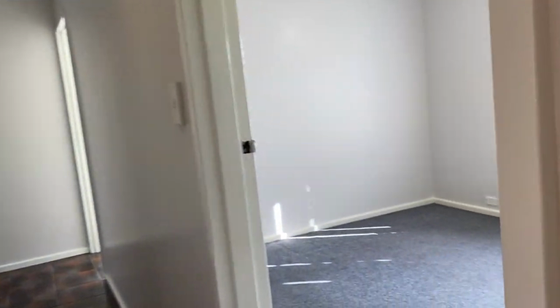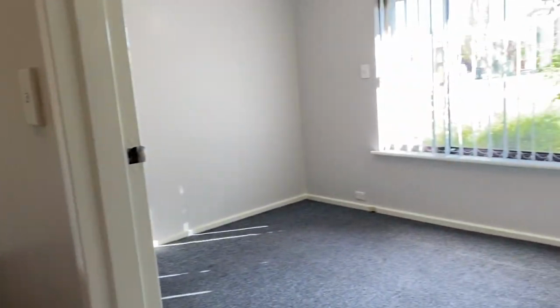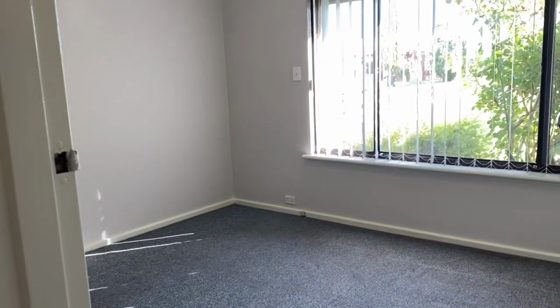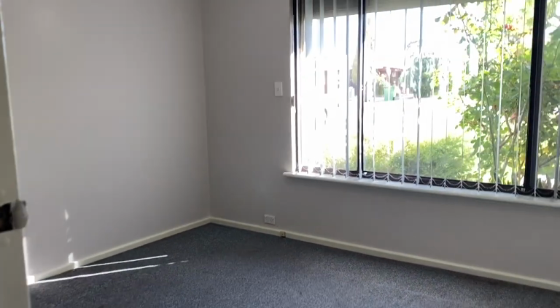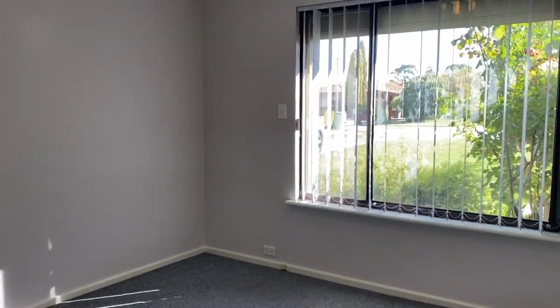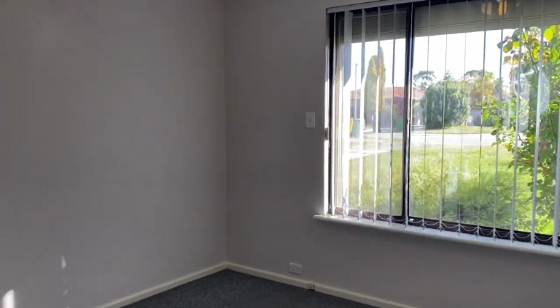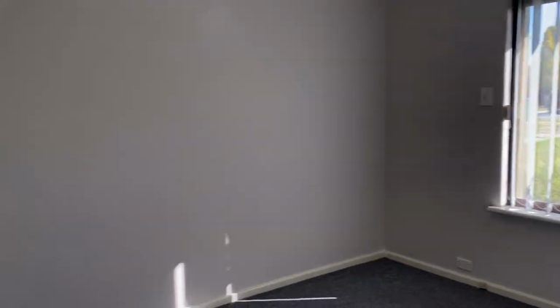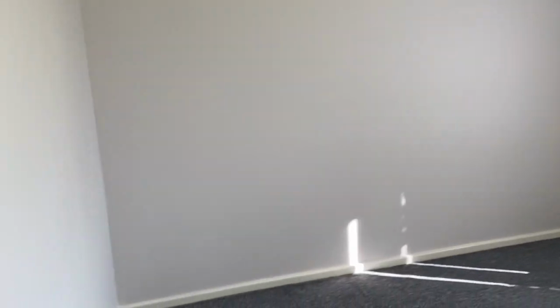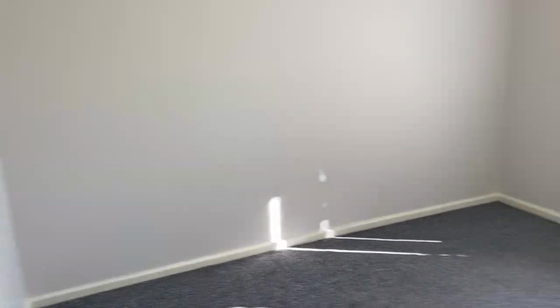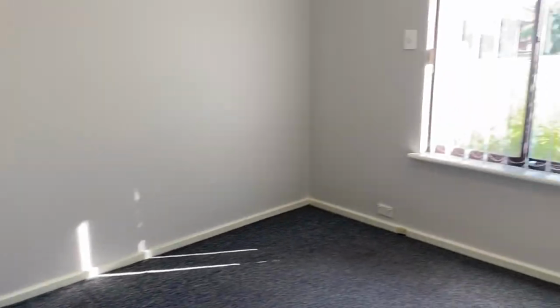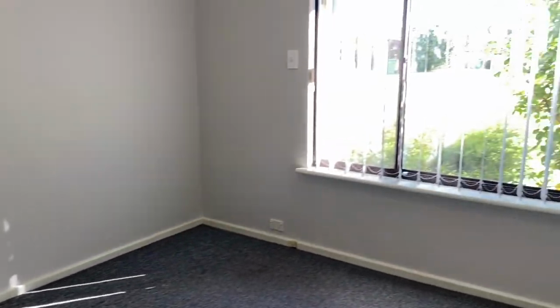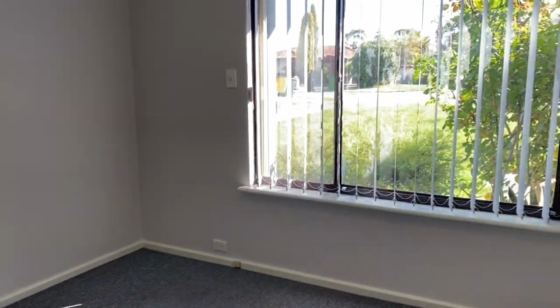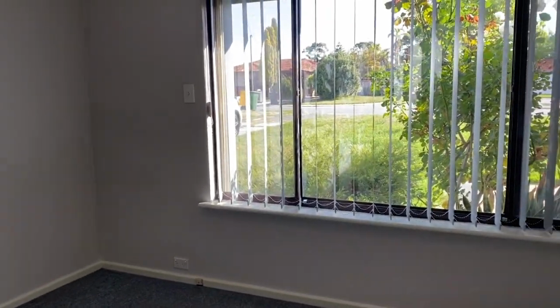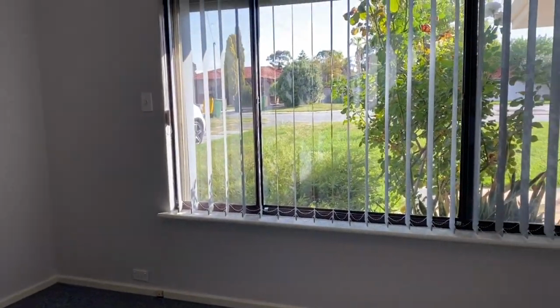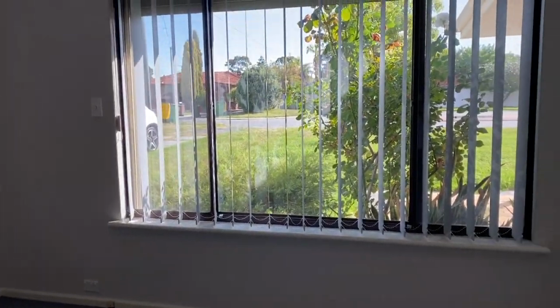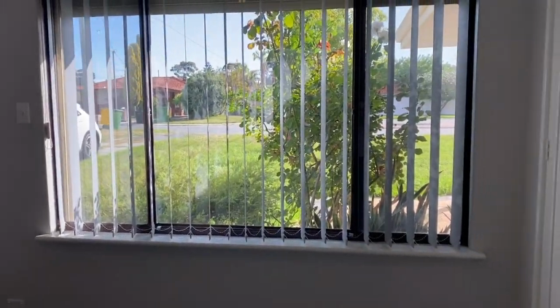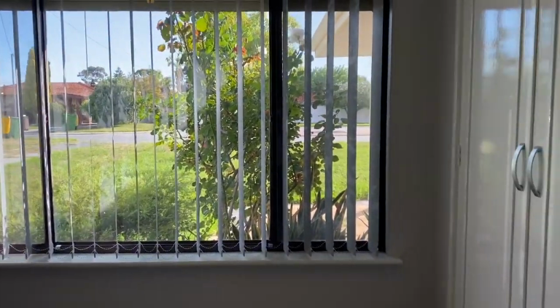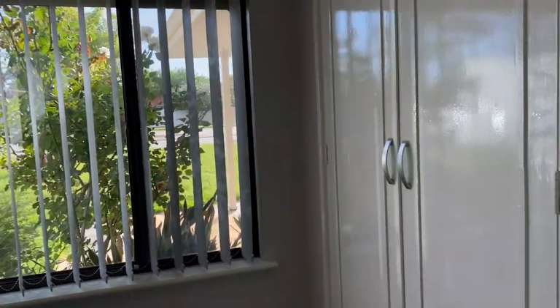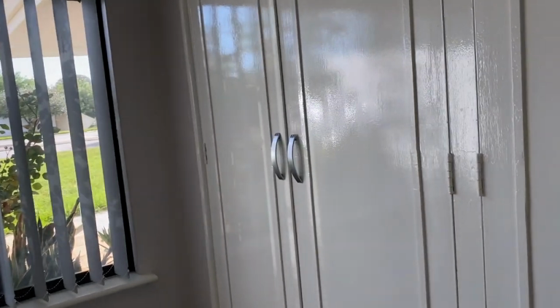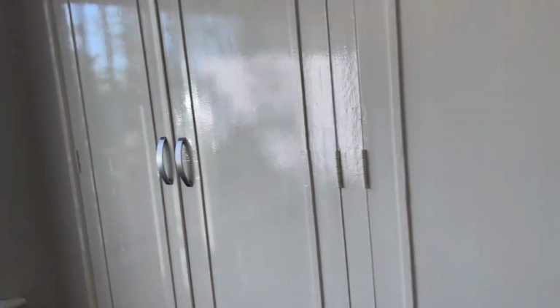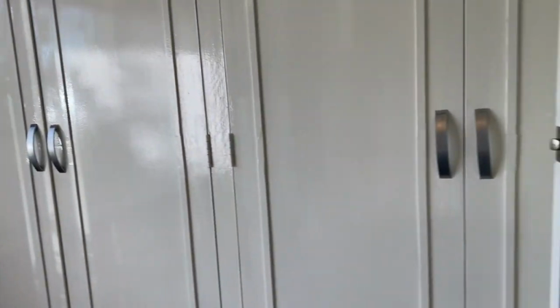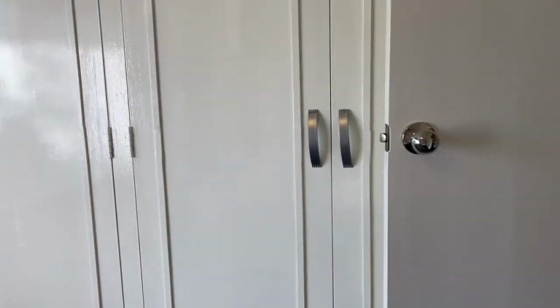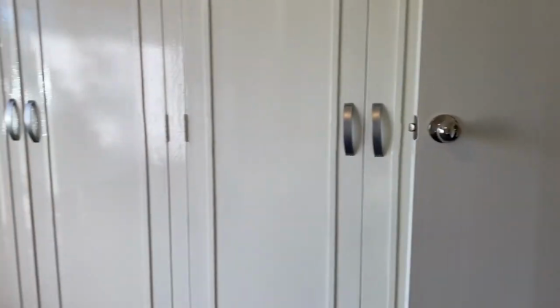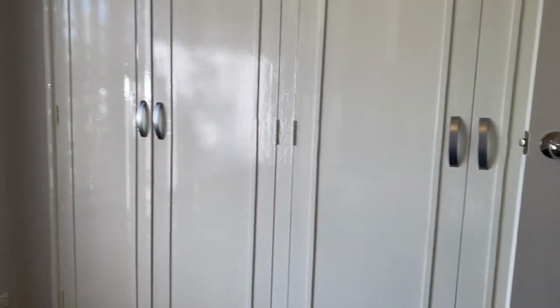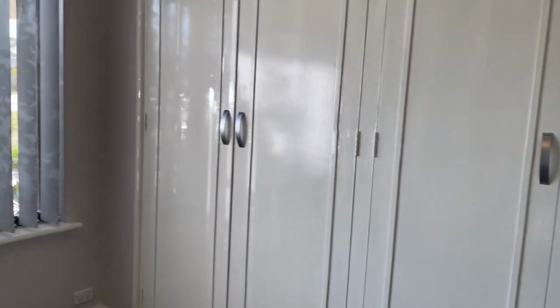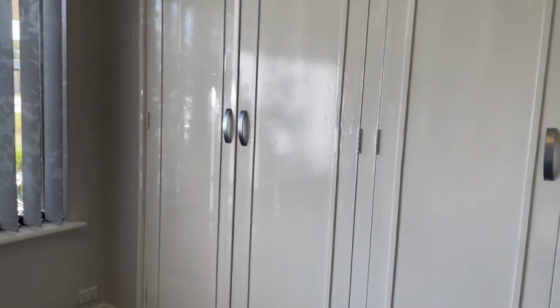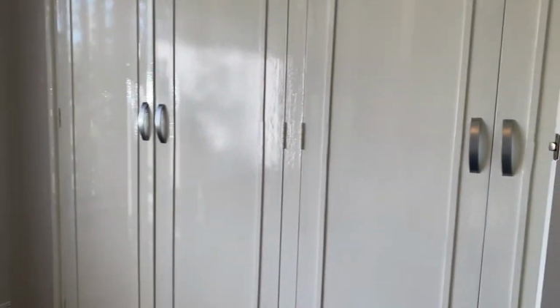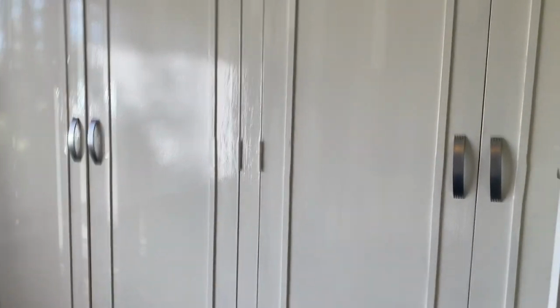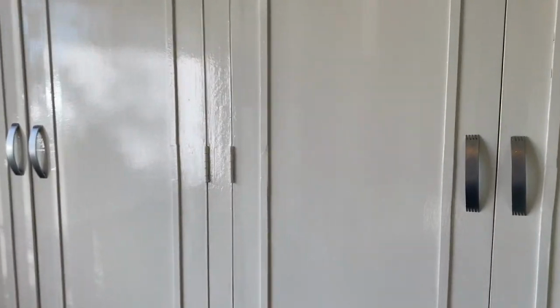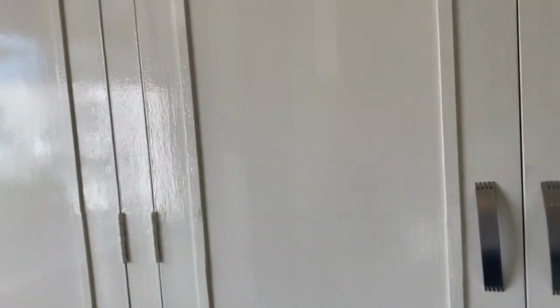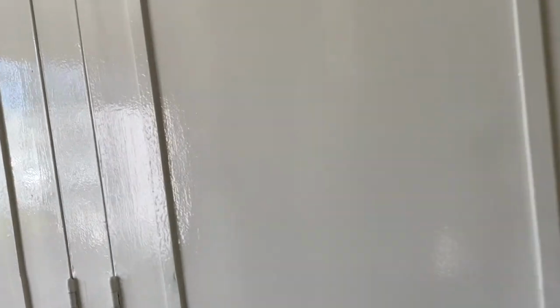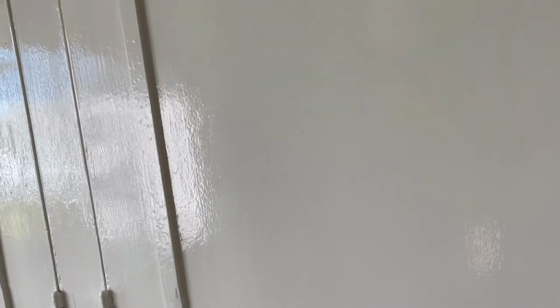The master bedroom is actually a really good size and the windows at the front have roller shutters as well. You've got two double robes there, so lots of storage space.